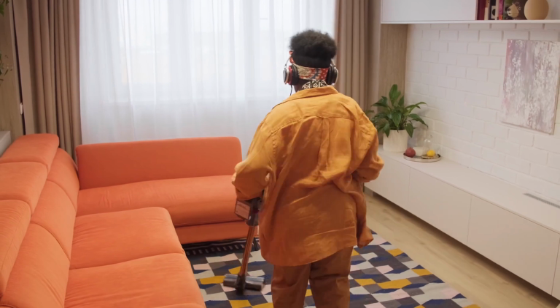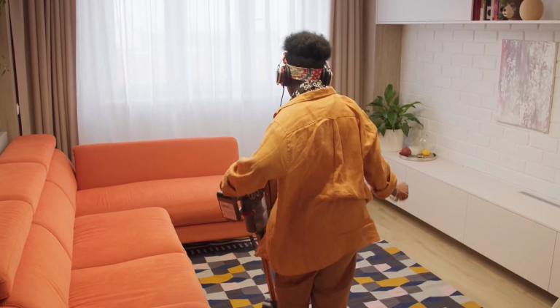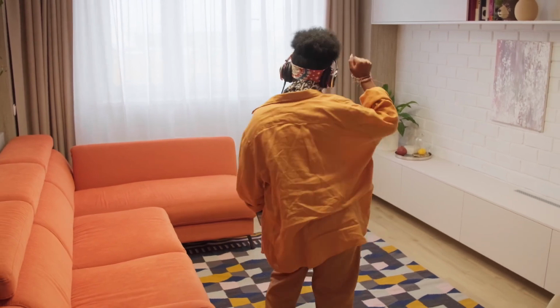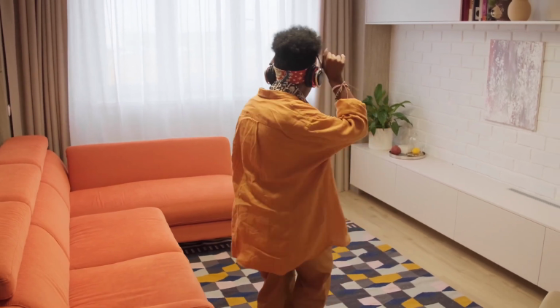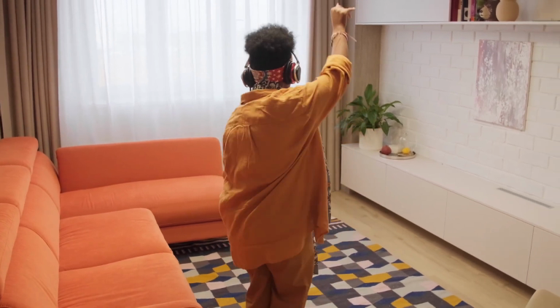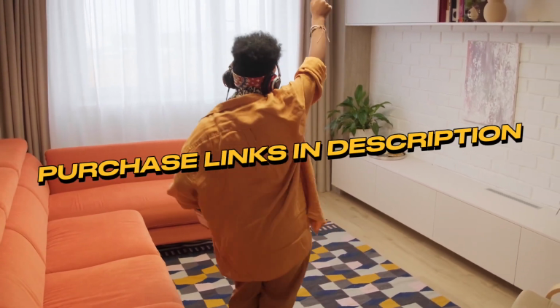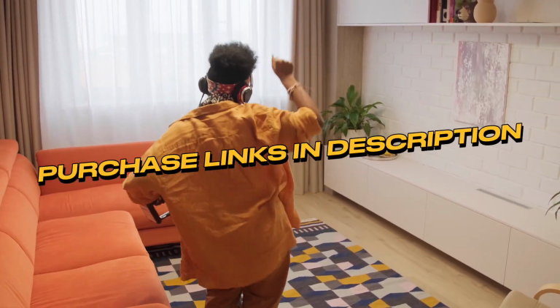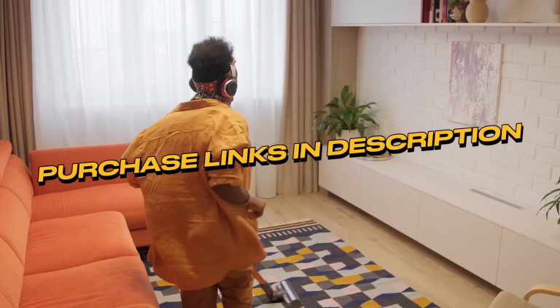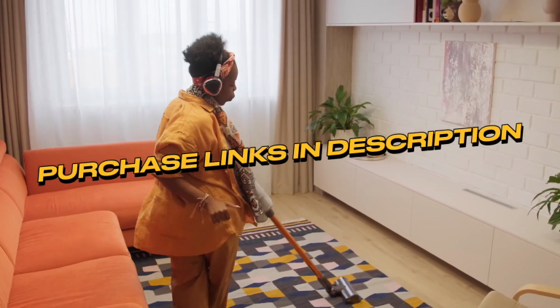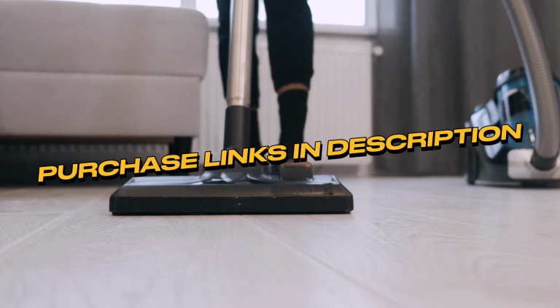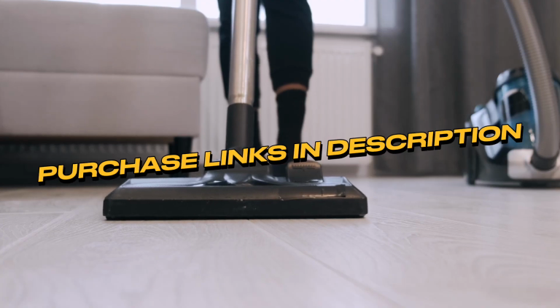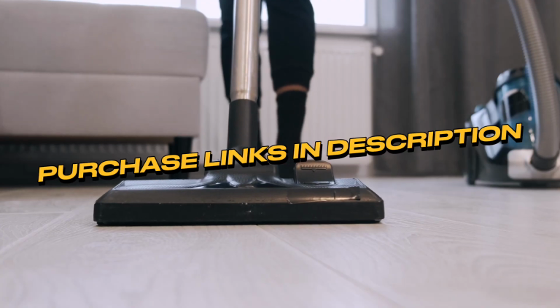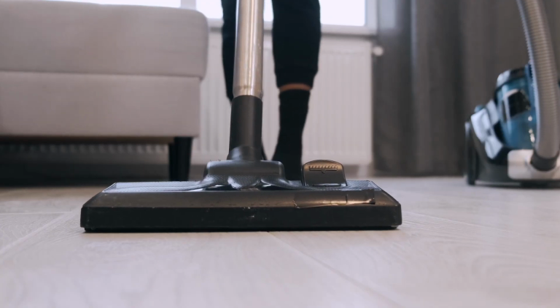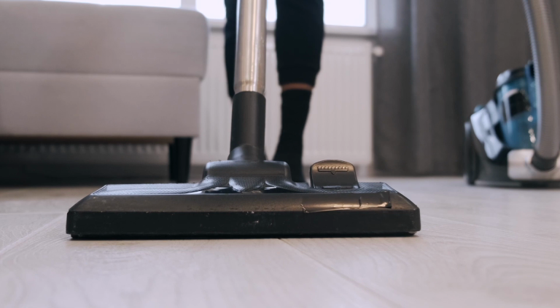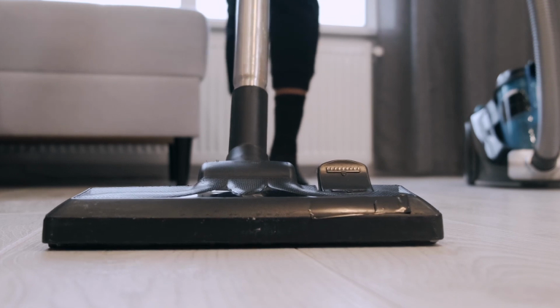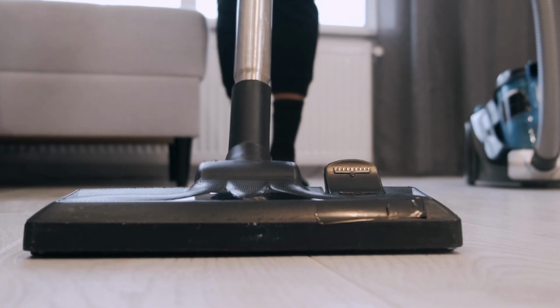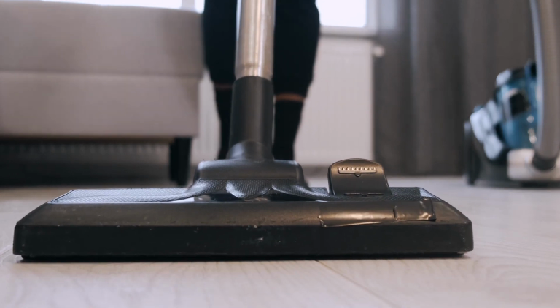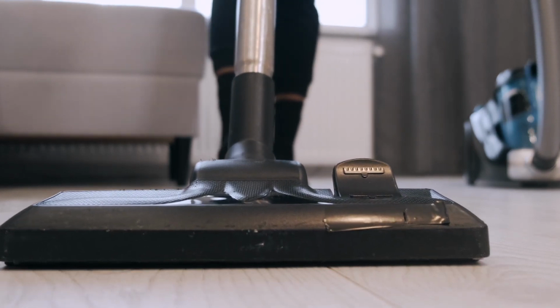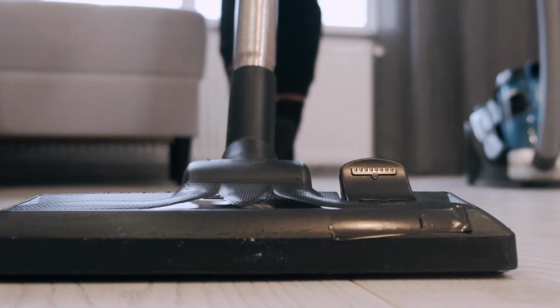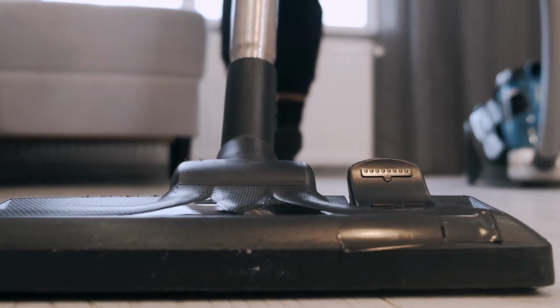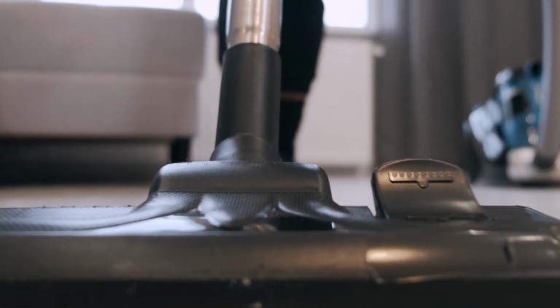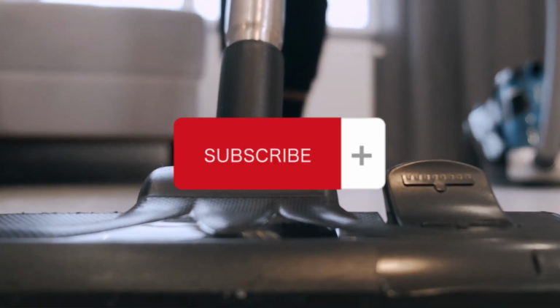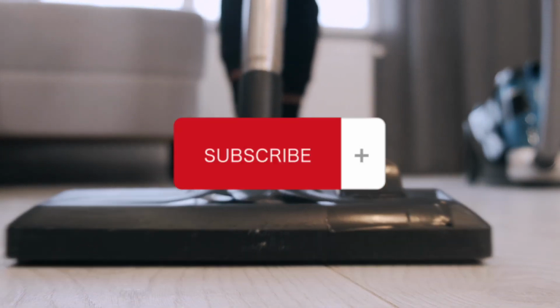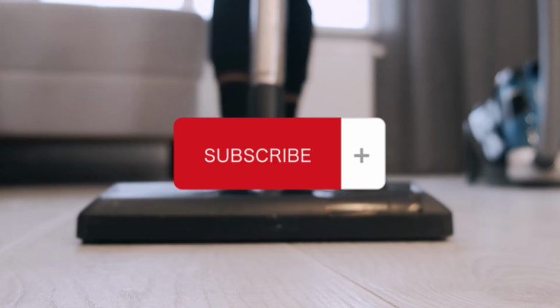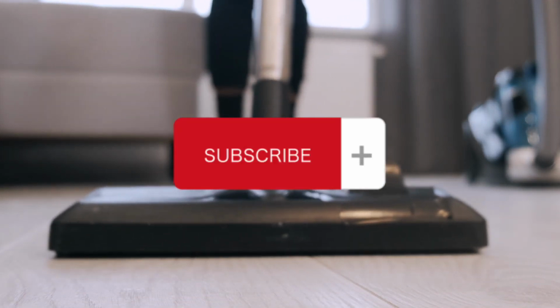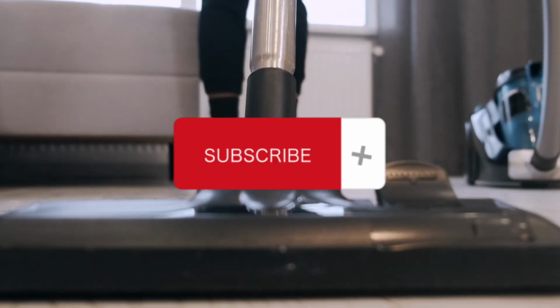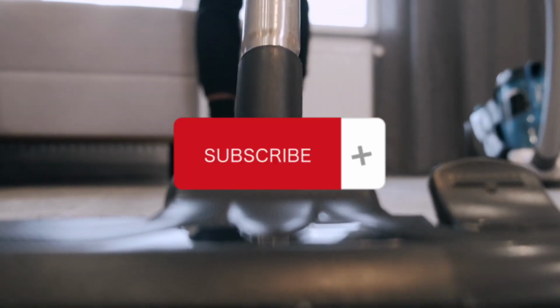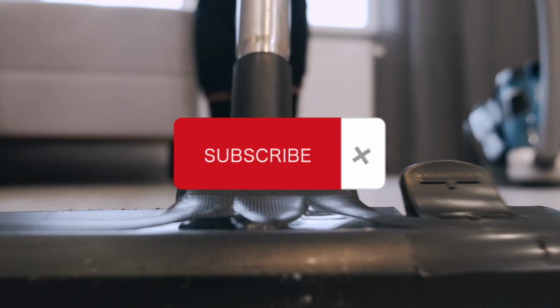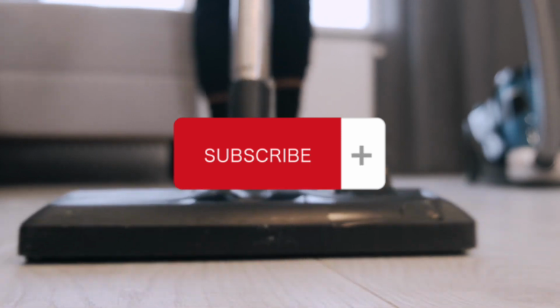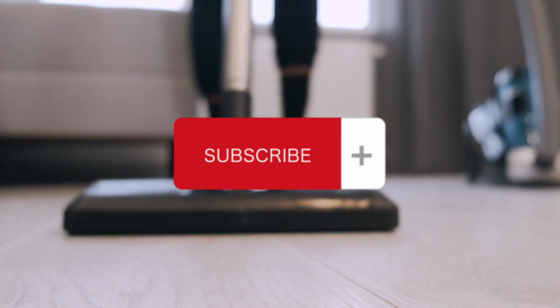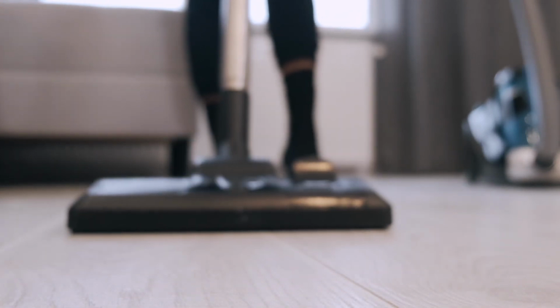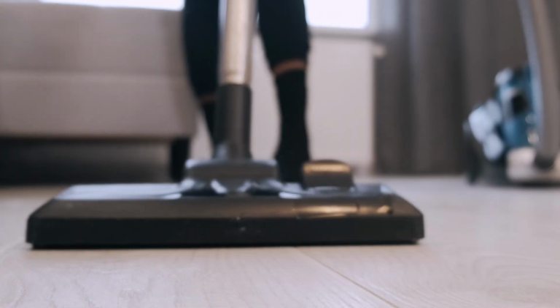Be sure to check out the description below for purchase links and additional information. But before we dive in, don't forget to hit that subscribe button and like this video to stay up to date with our videos.